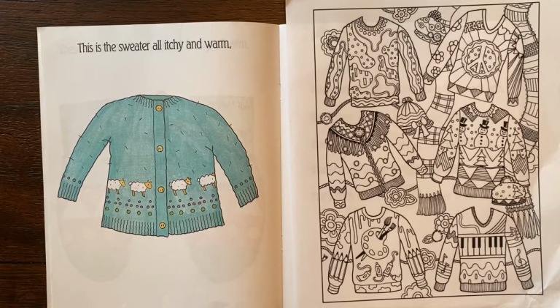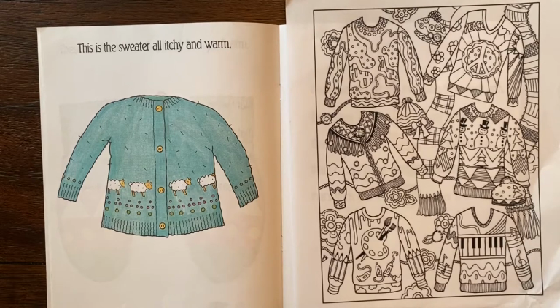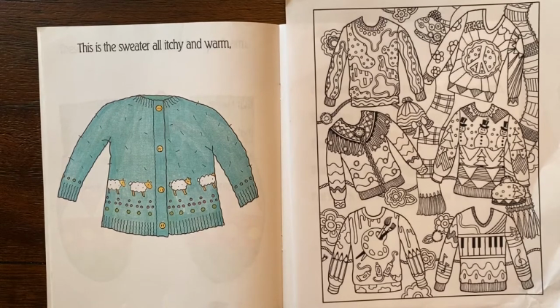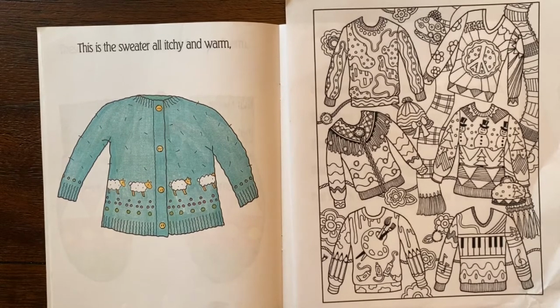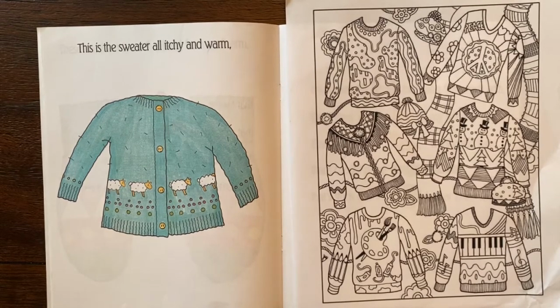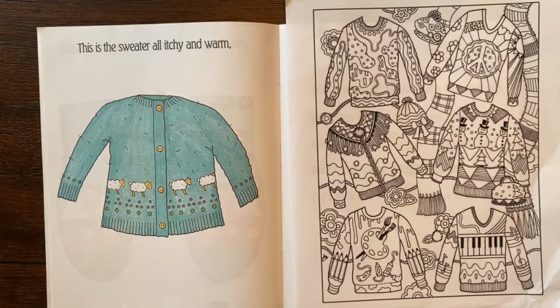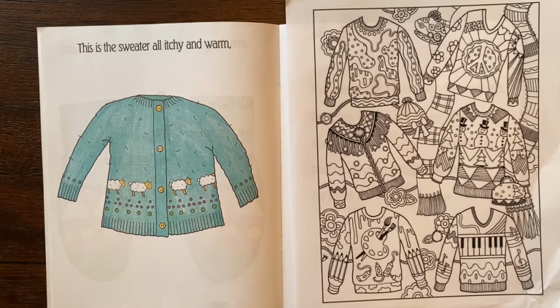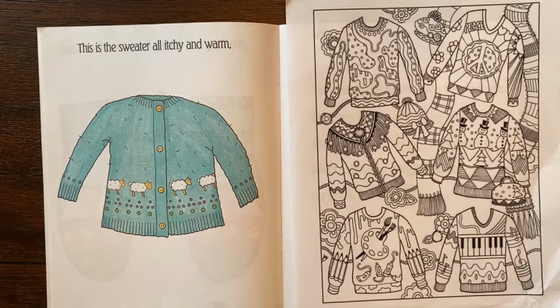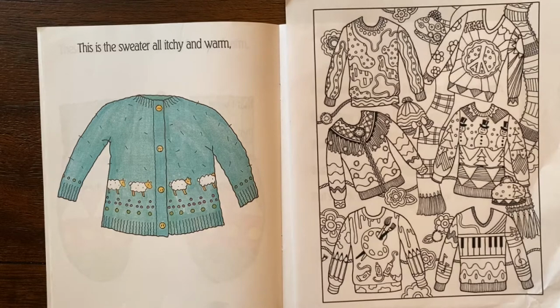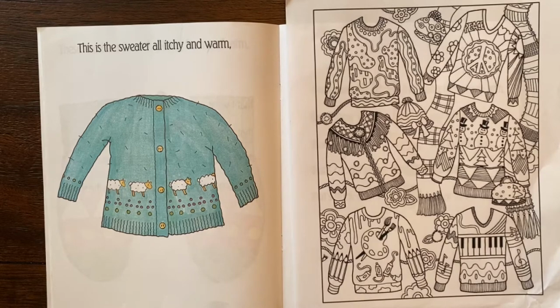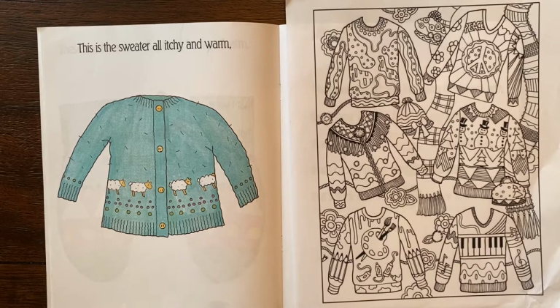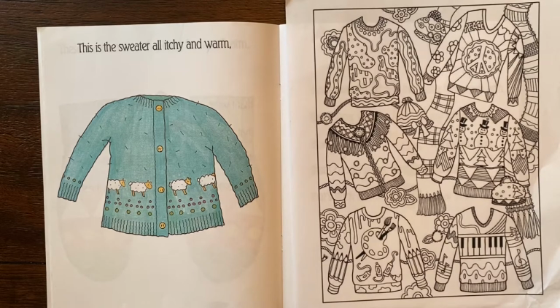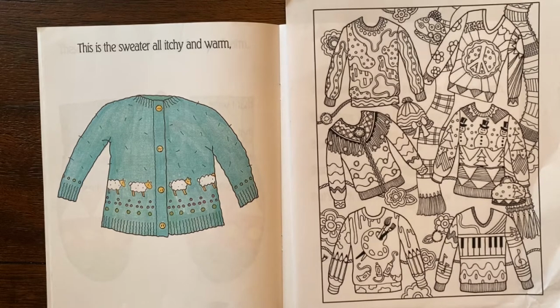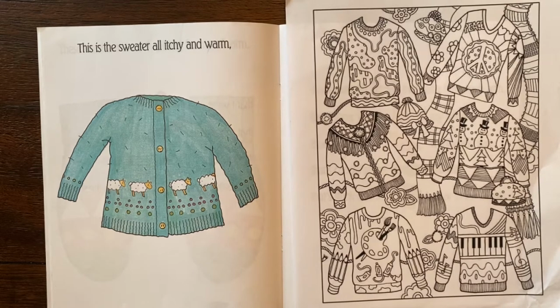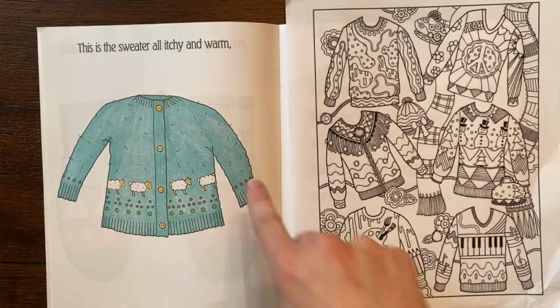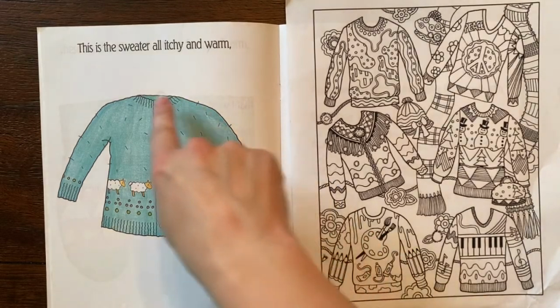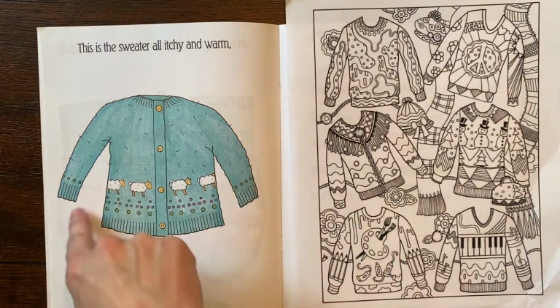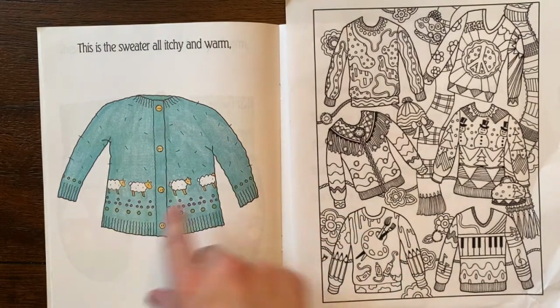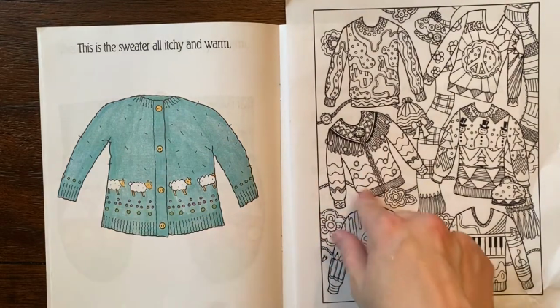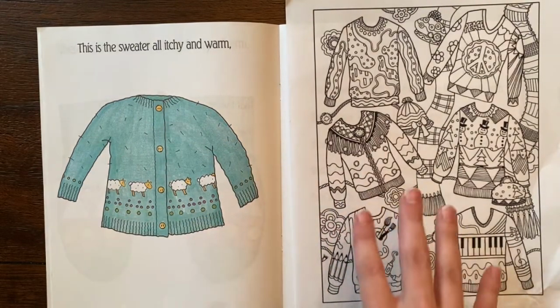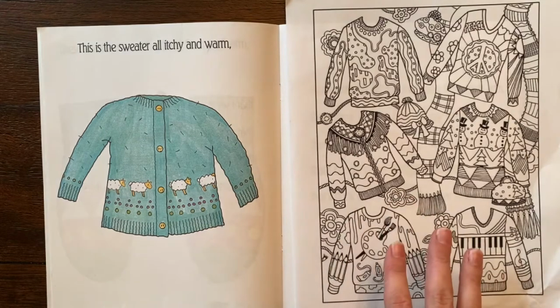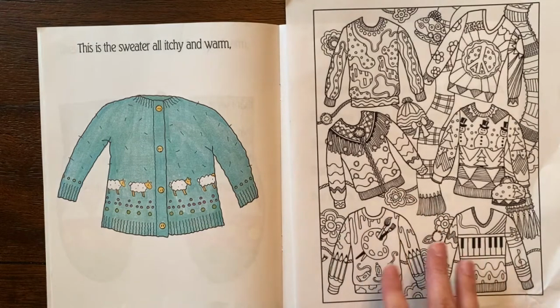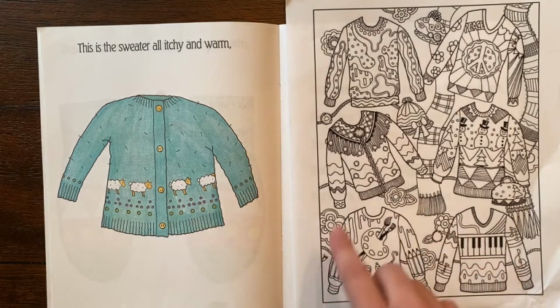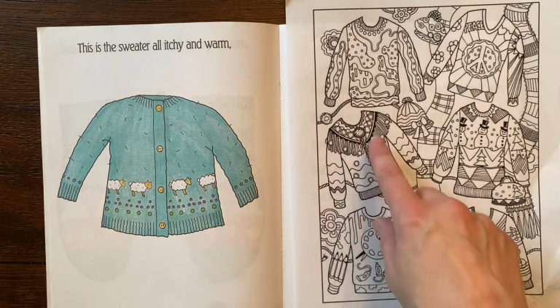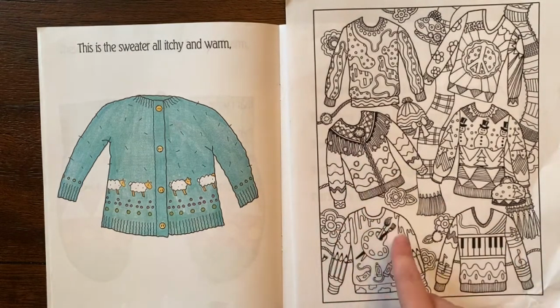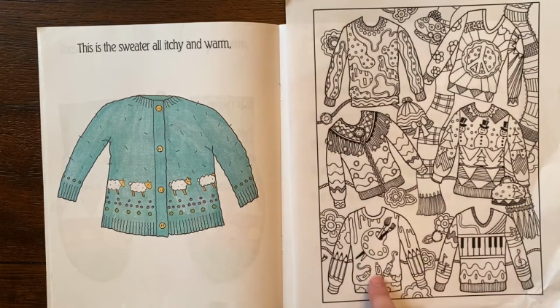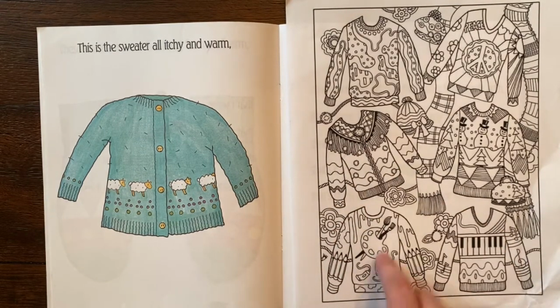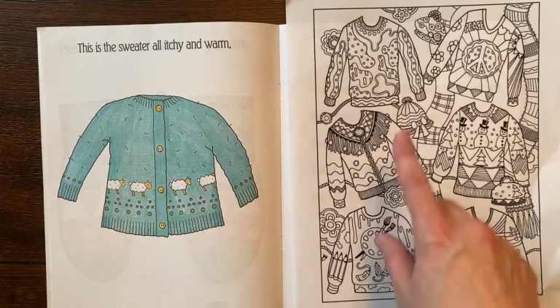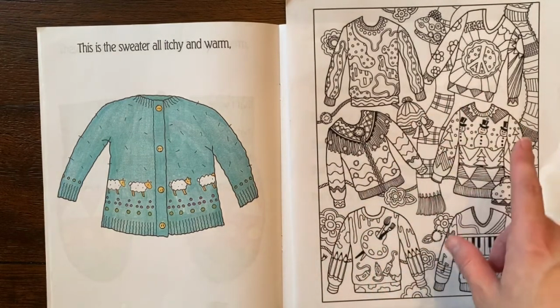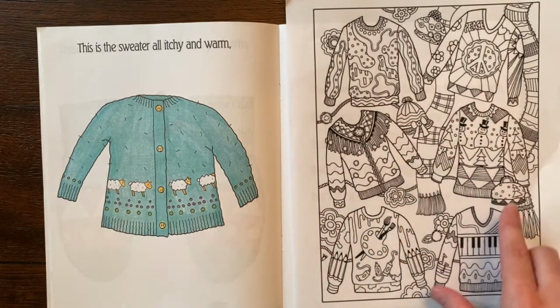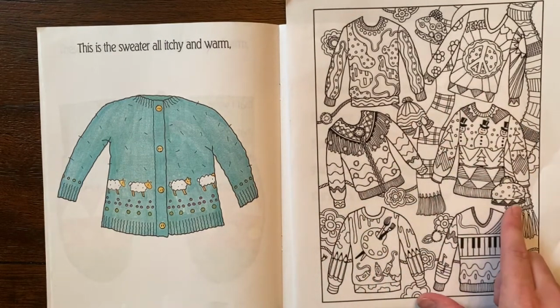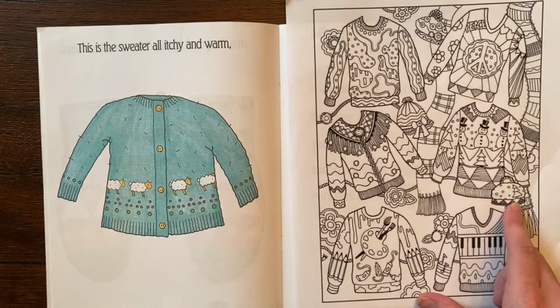Hello! So the theme today are some fun sweaters. We're gonna be drawing the outline of a sweater and then you get to decide how you want to fill it up. I love these examples because they have different themes.